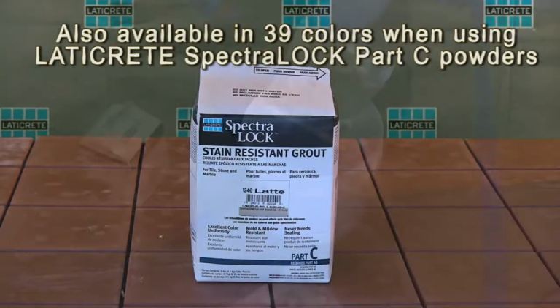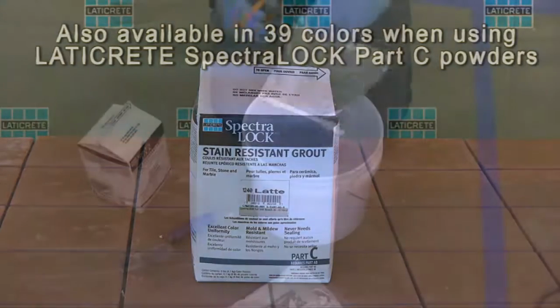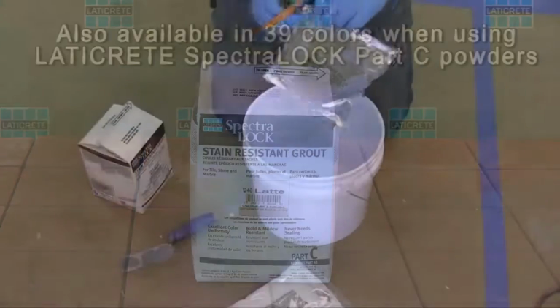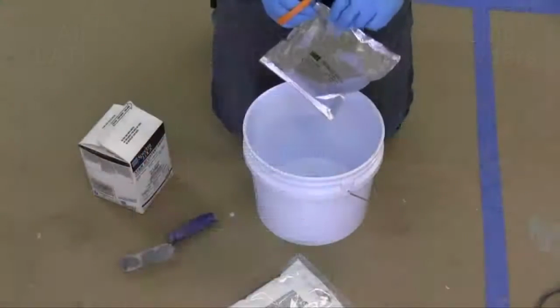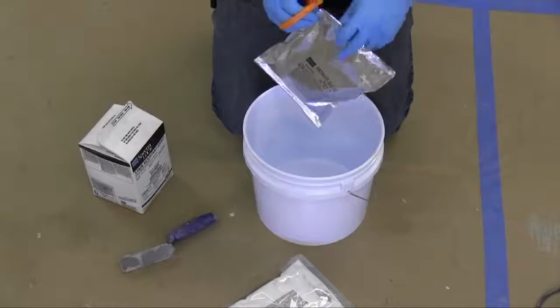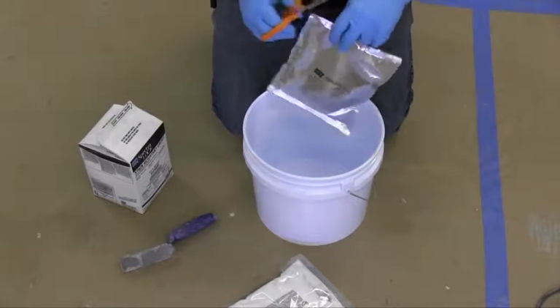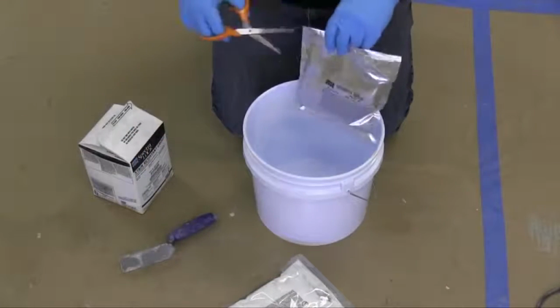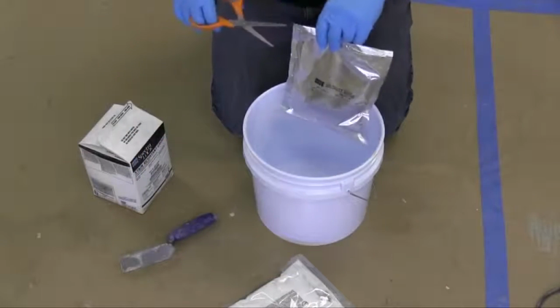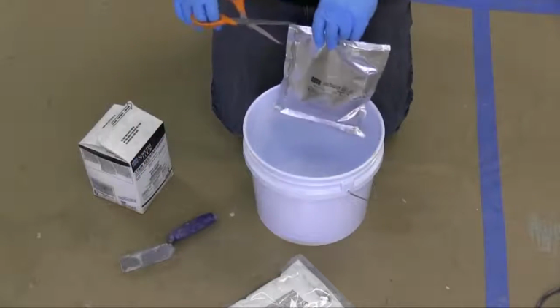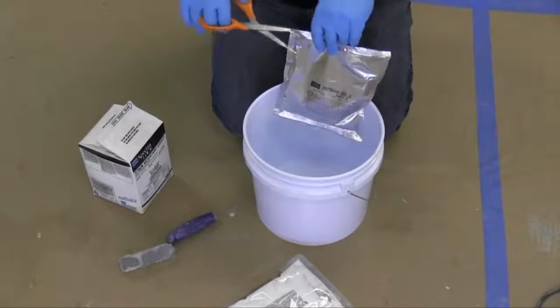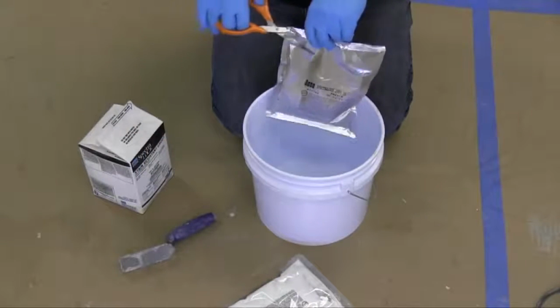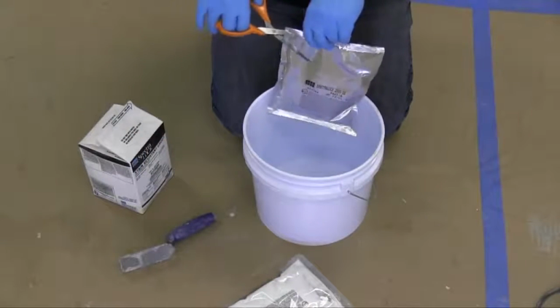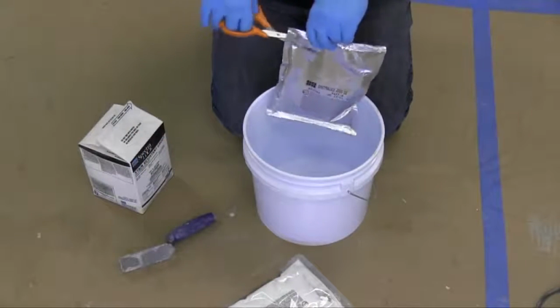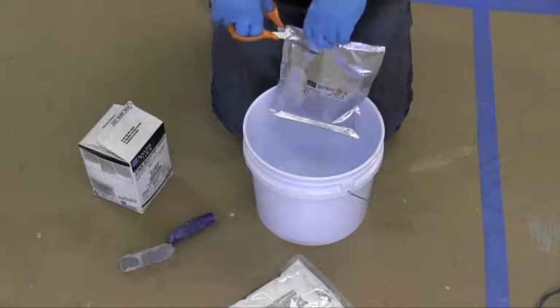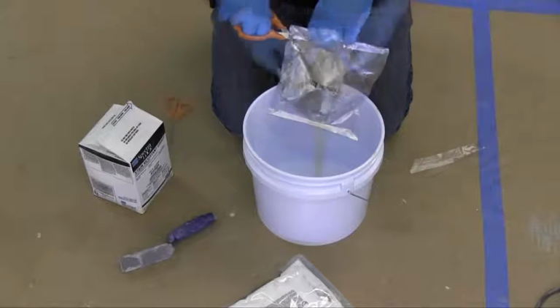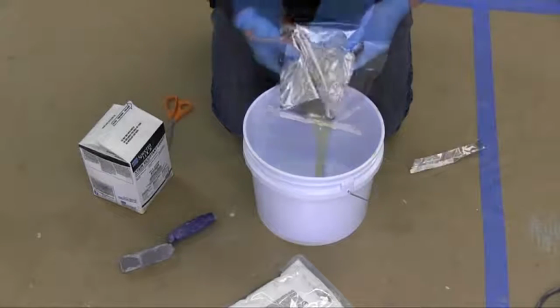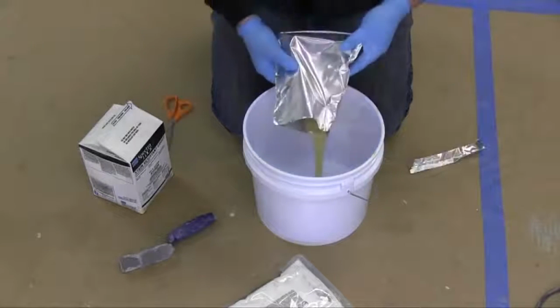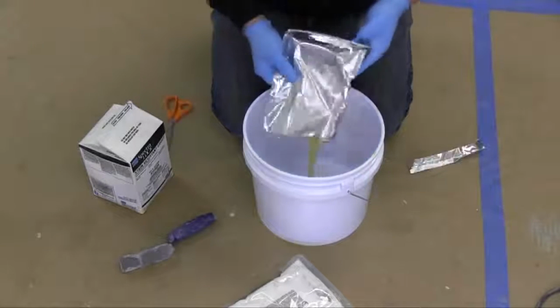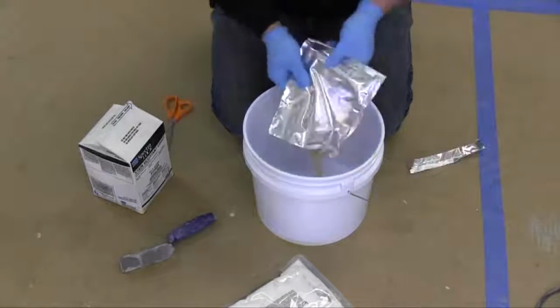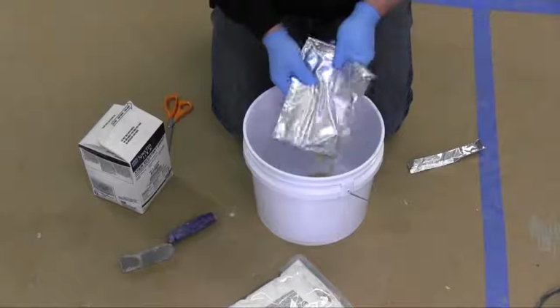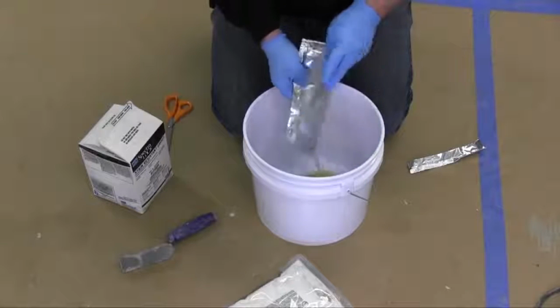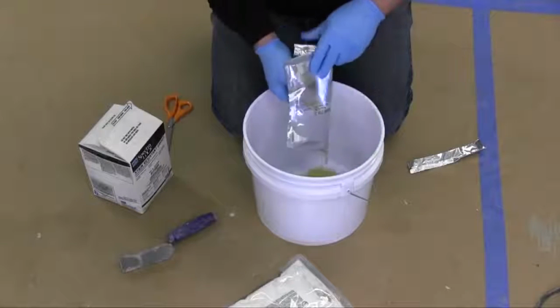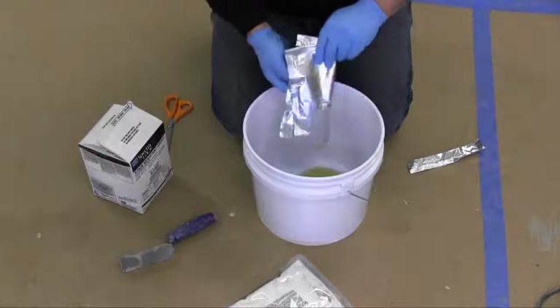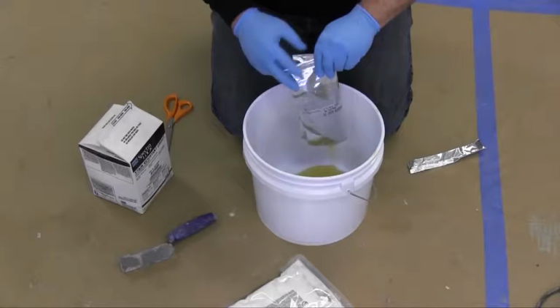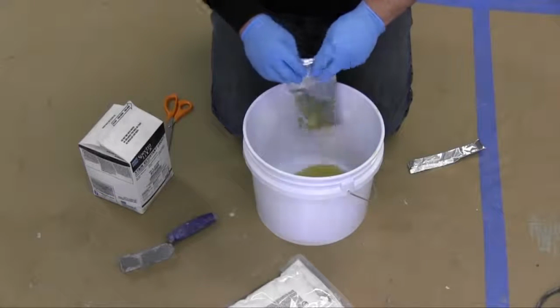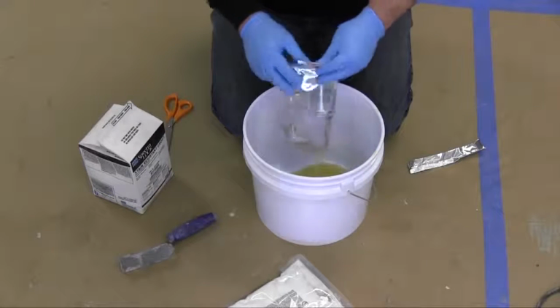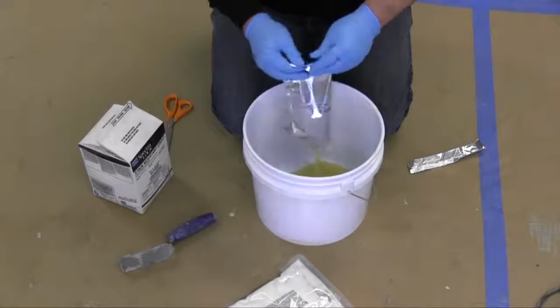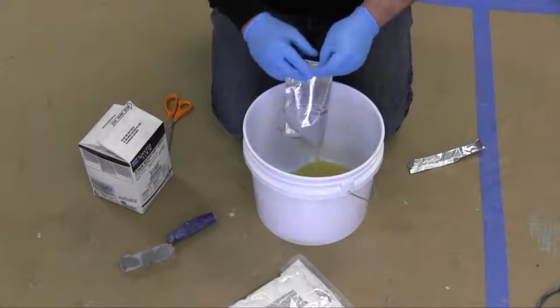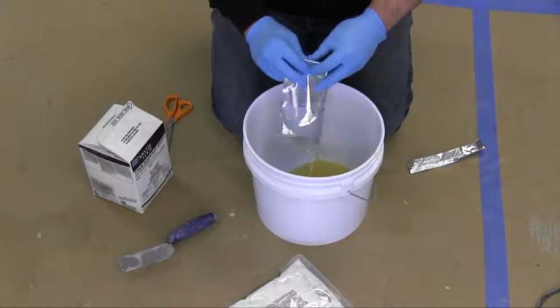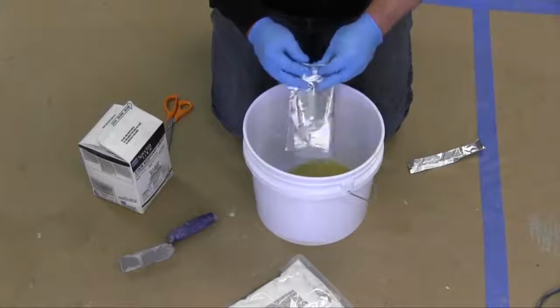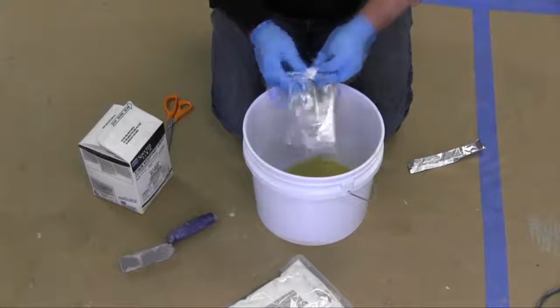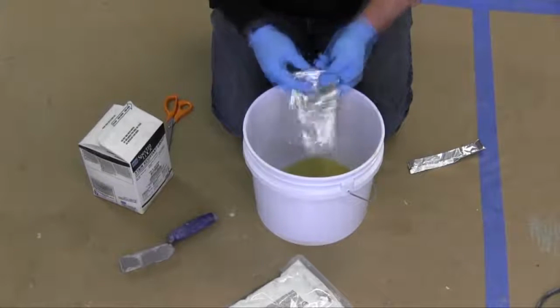Pour Laticrete Spectralock 2000IG Part A and Part B into a clean mixing pail and mix thoroughly with a drill mixer until the liquids are completely blended.